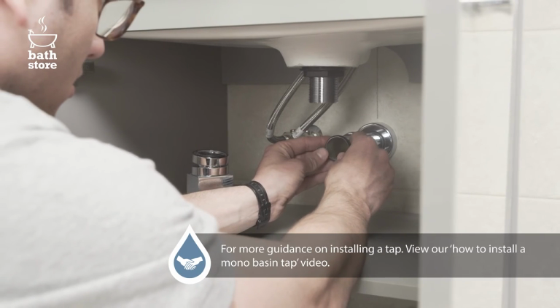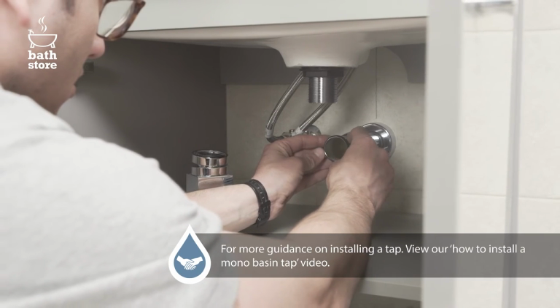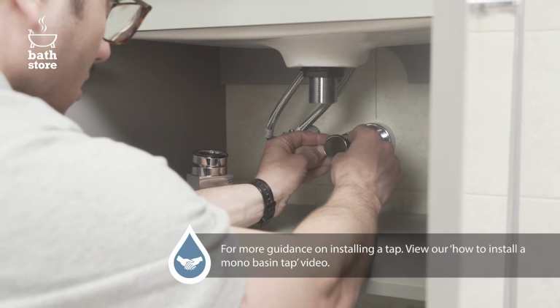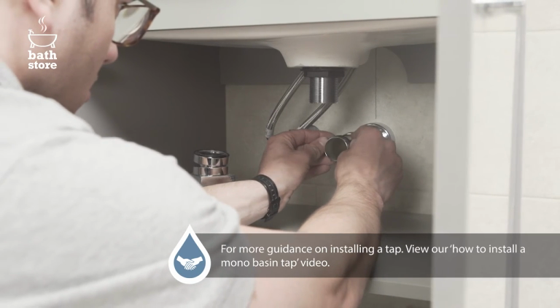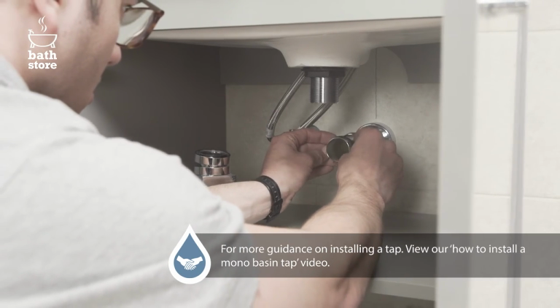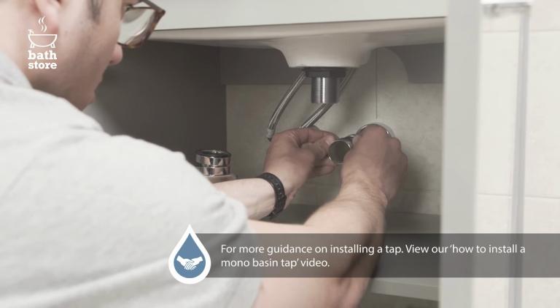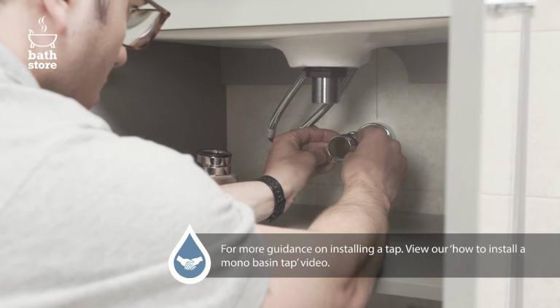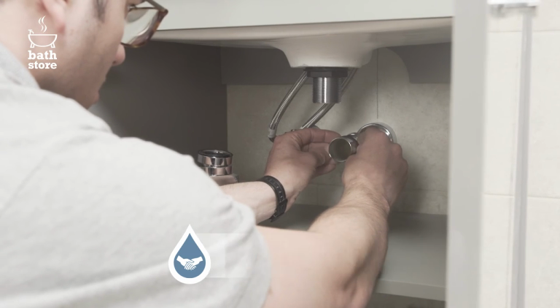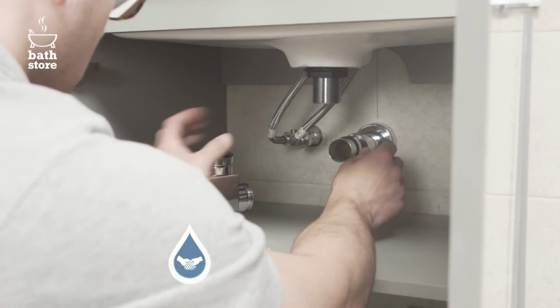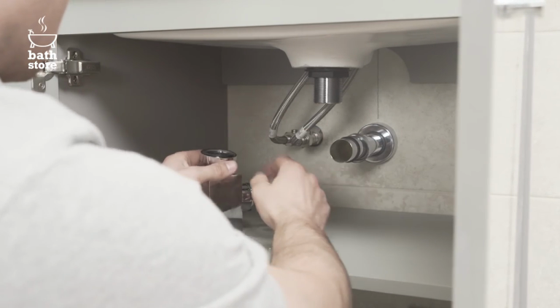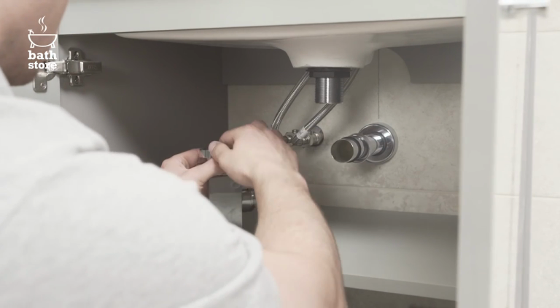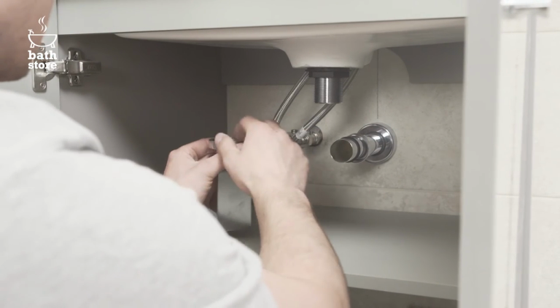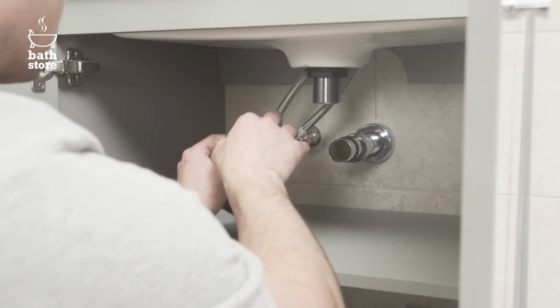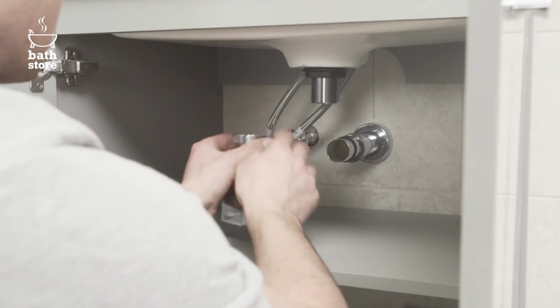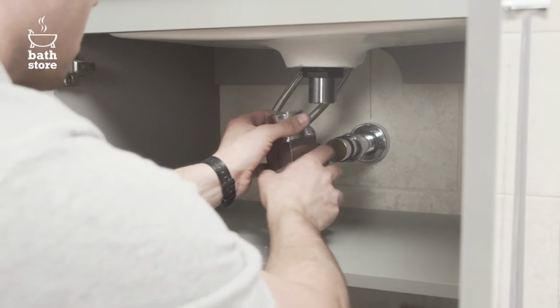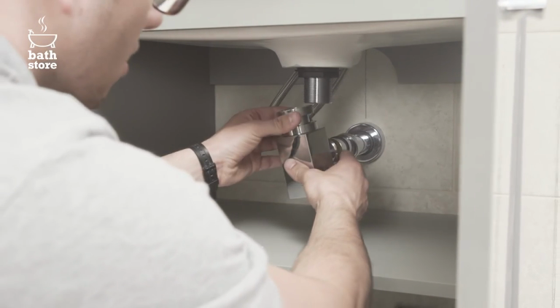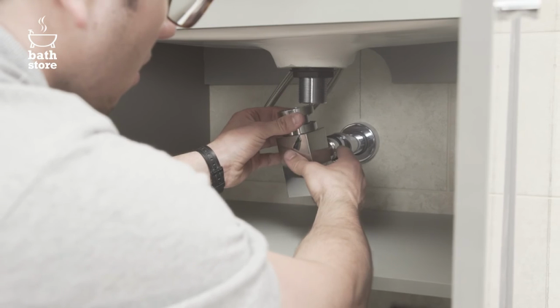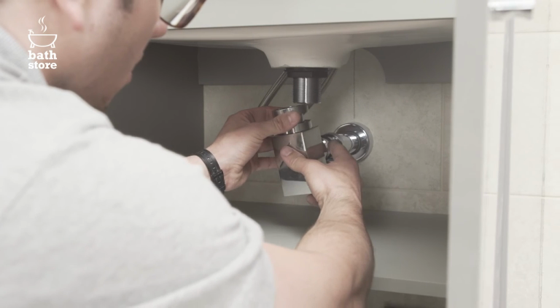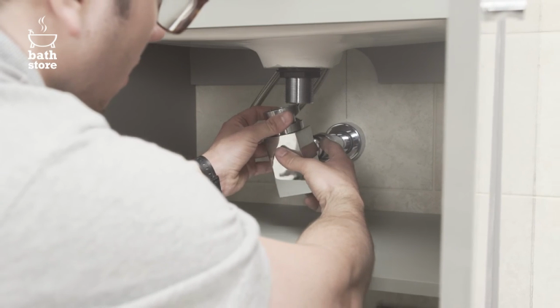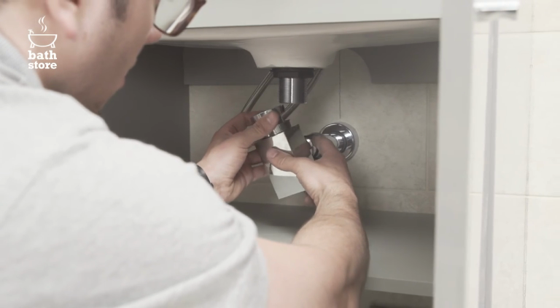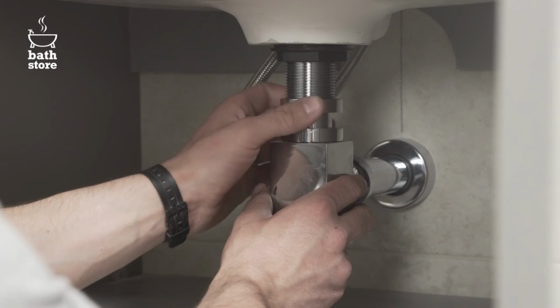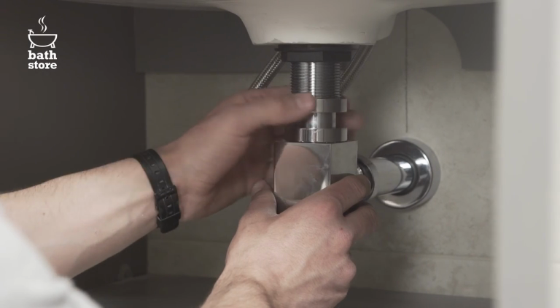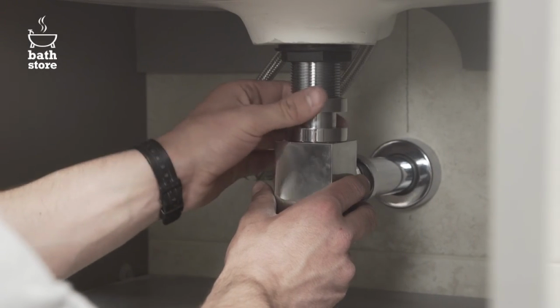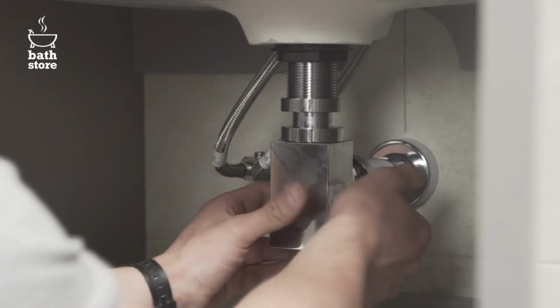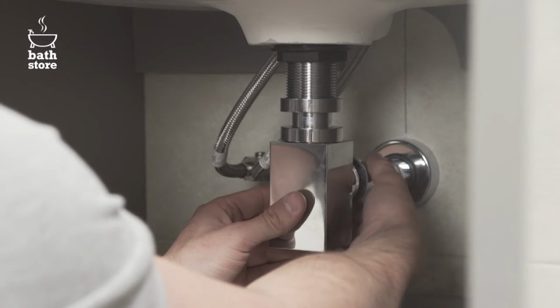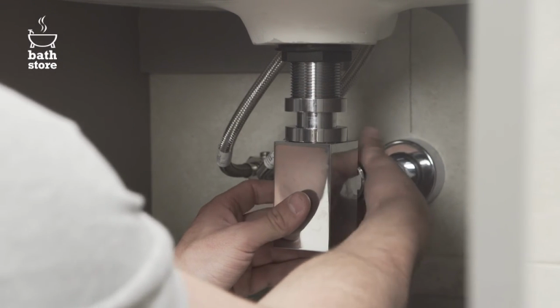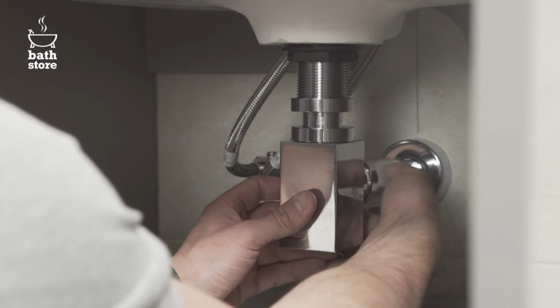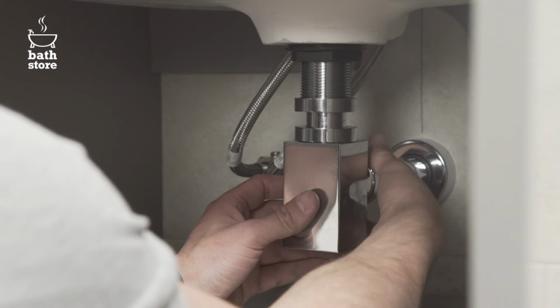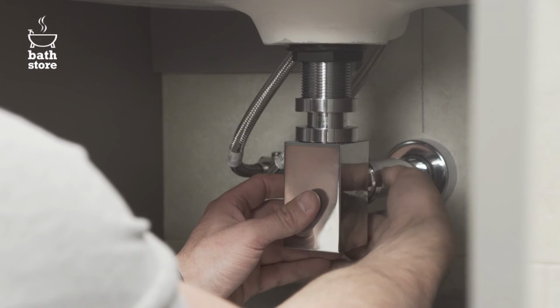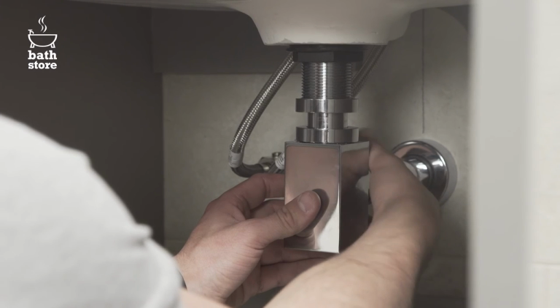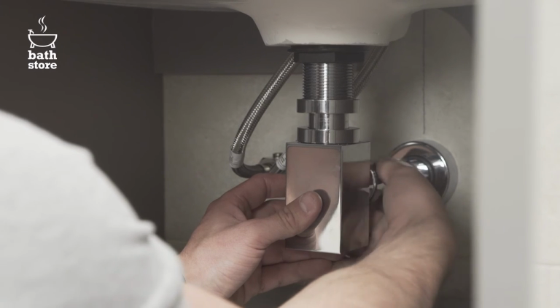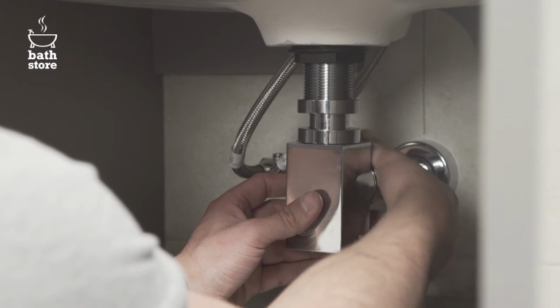To fit the waste, place the chrome nut and rubber washer onto the waste pipe. Then place the bottle trap over the waste pipe and screw onto the basin waste above it. Now tighten it onto the waste pipe at the back by hand.